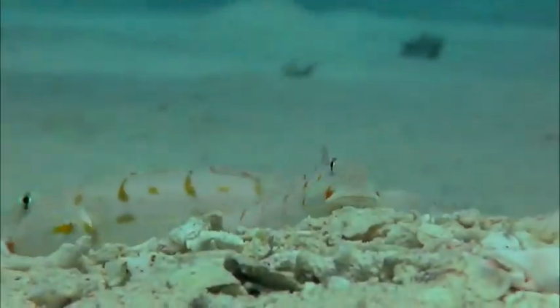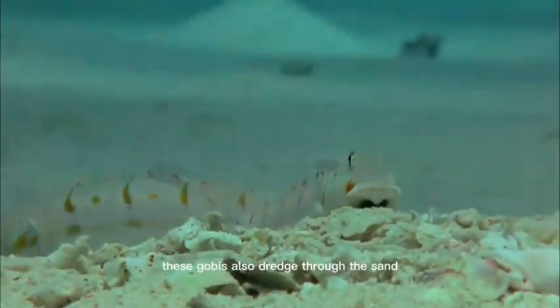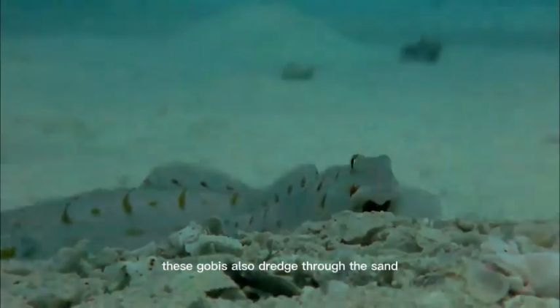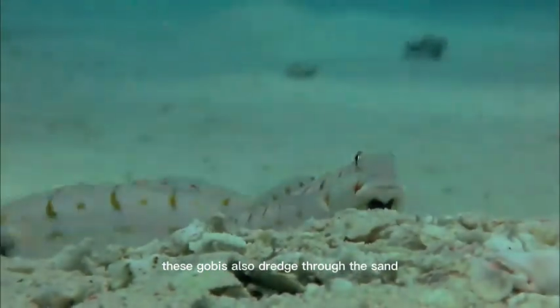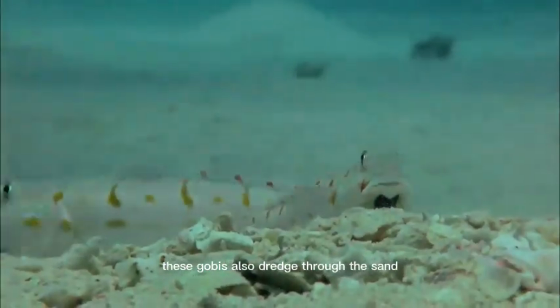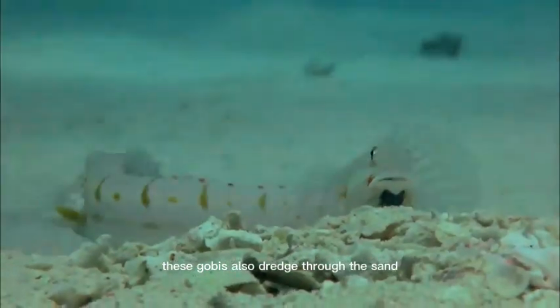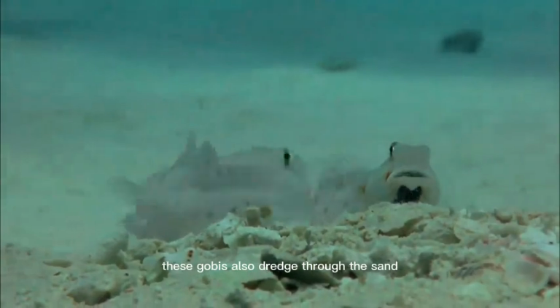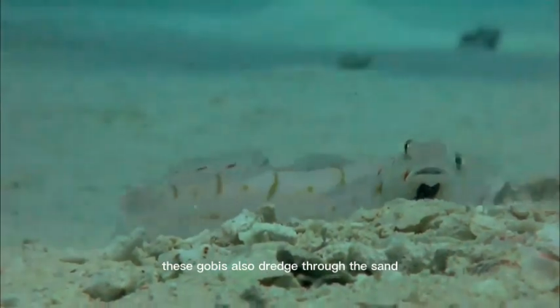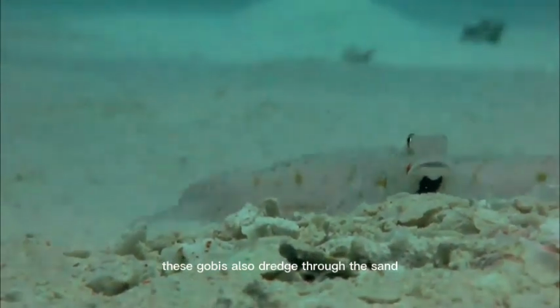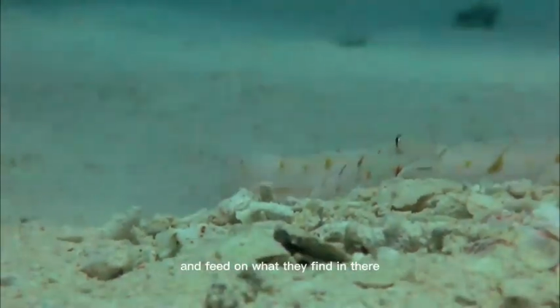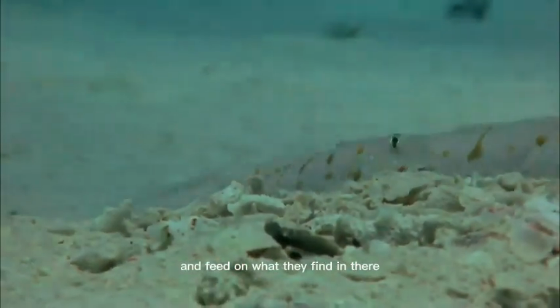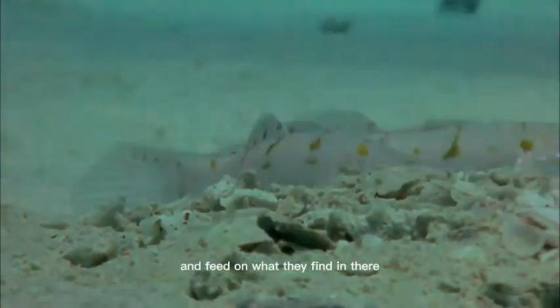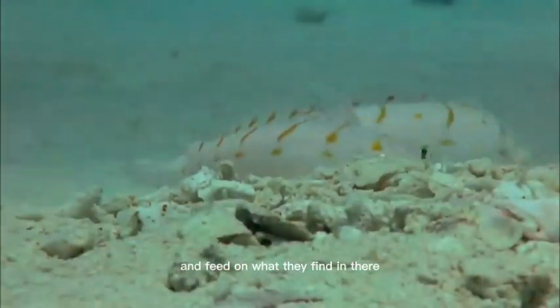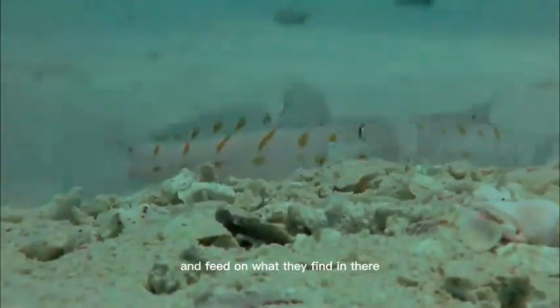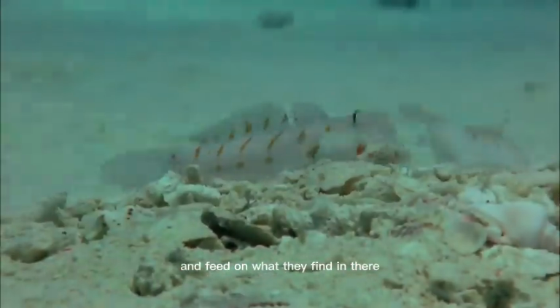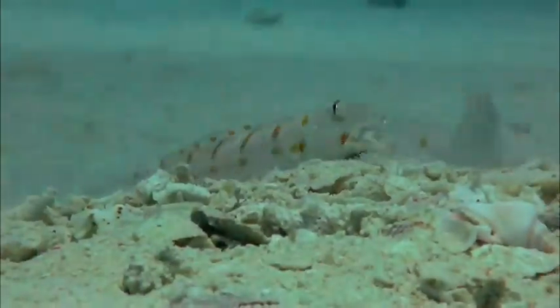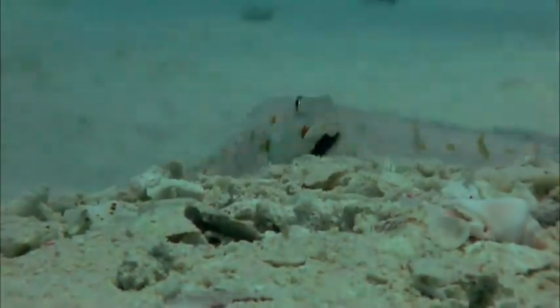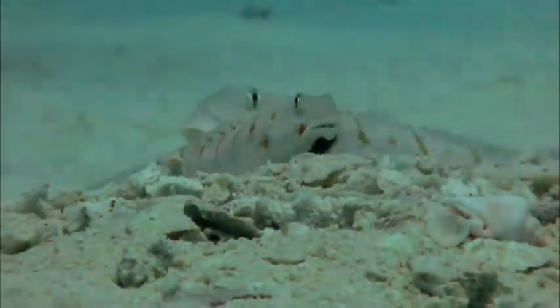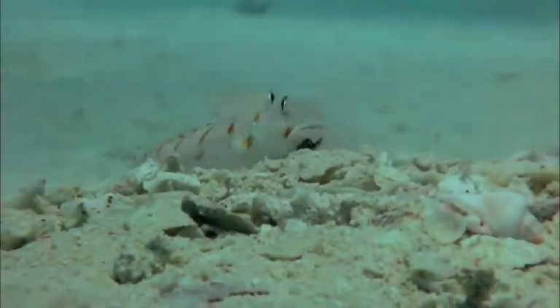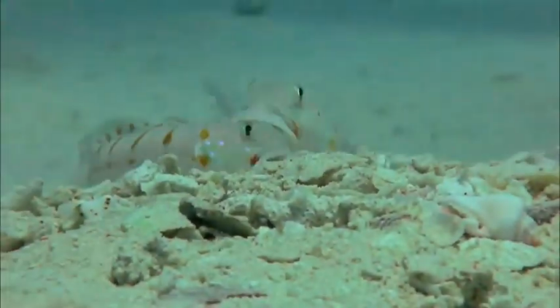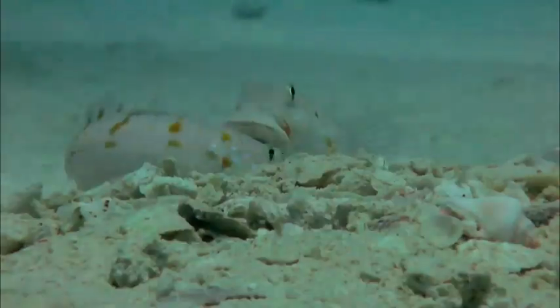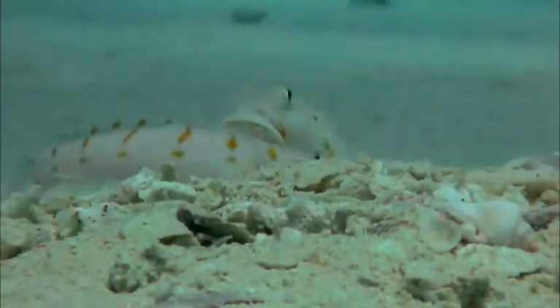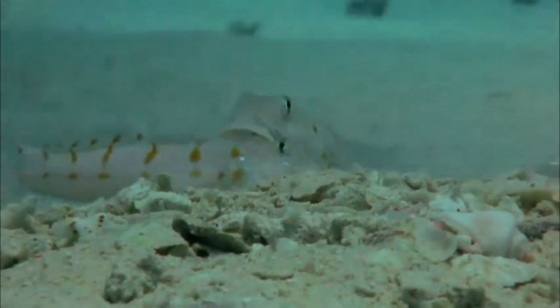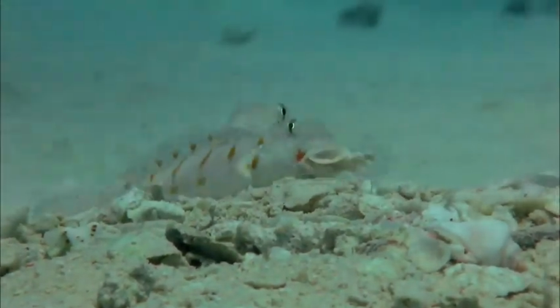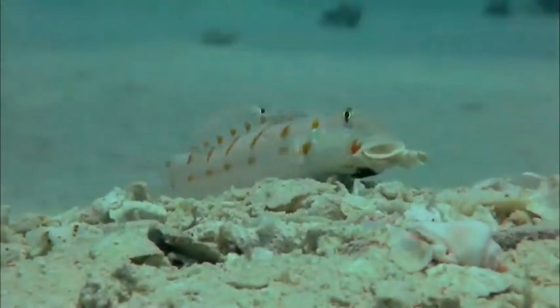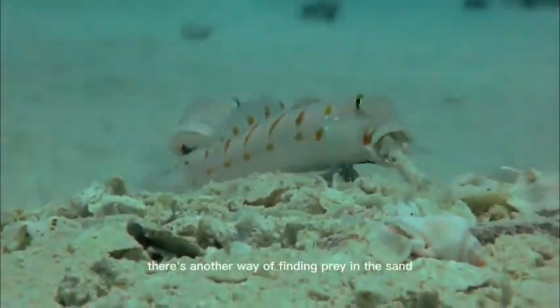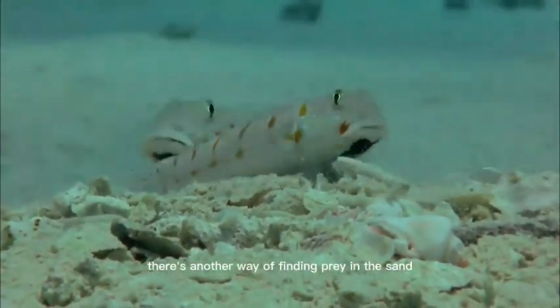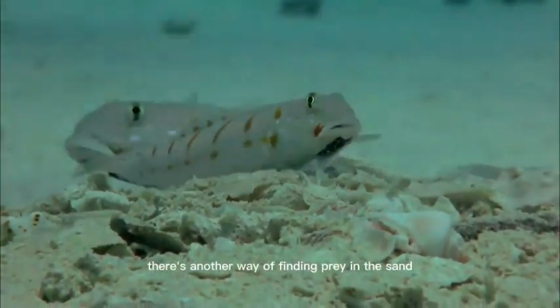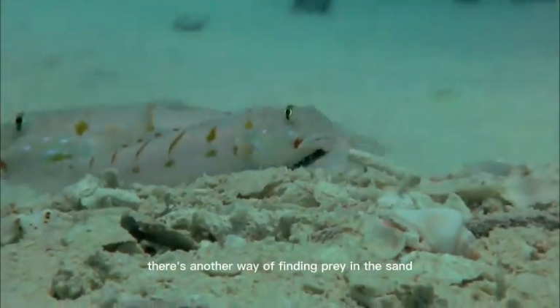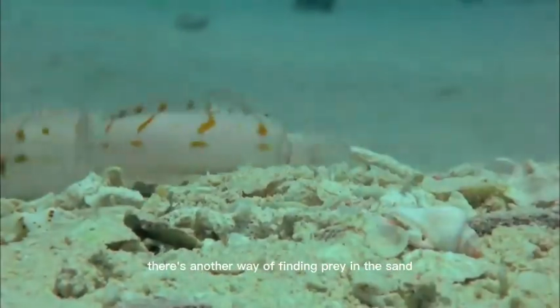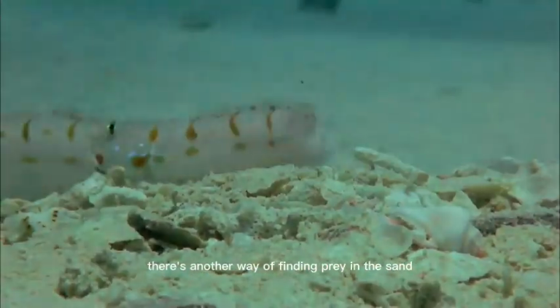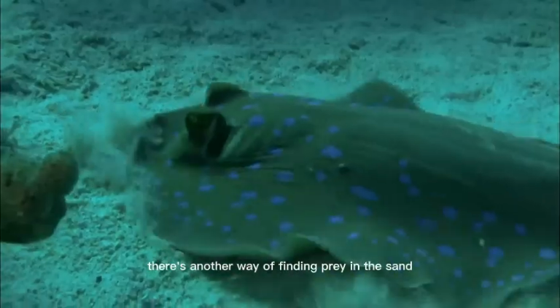These gobies also dredge through the sand and feed on what they find in there. There's another way of finding prey in the sand.